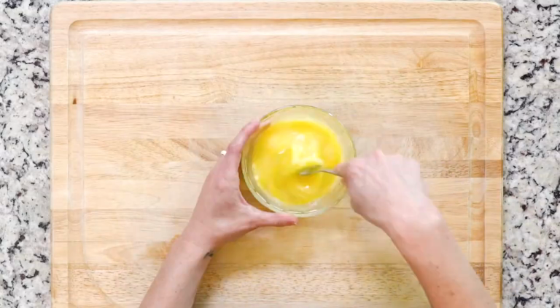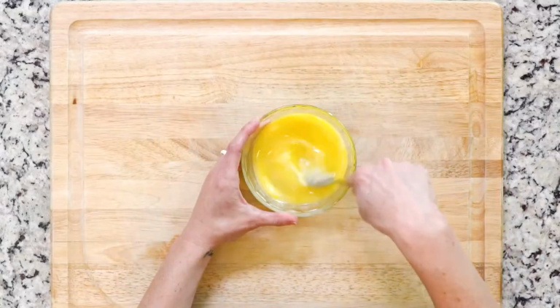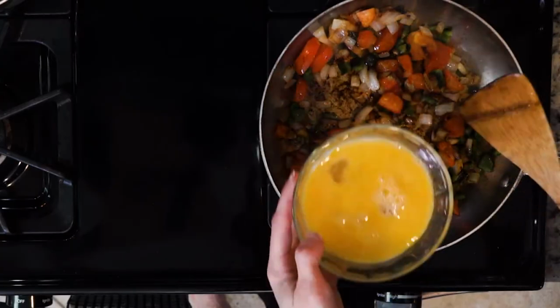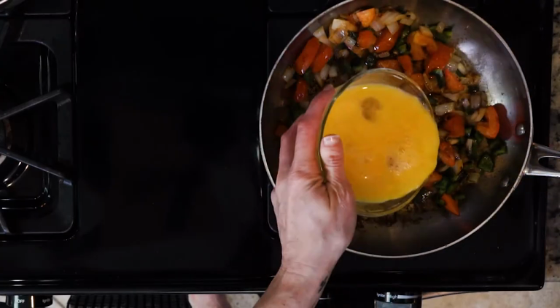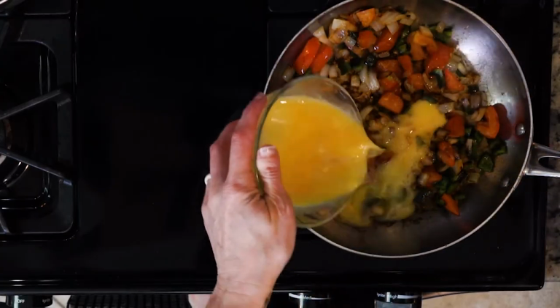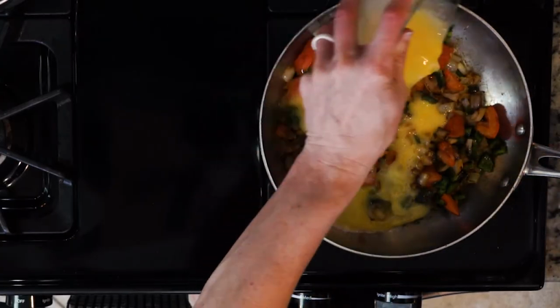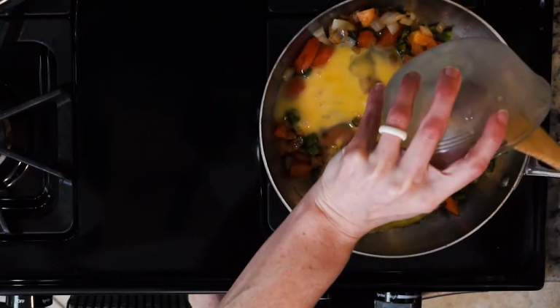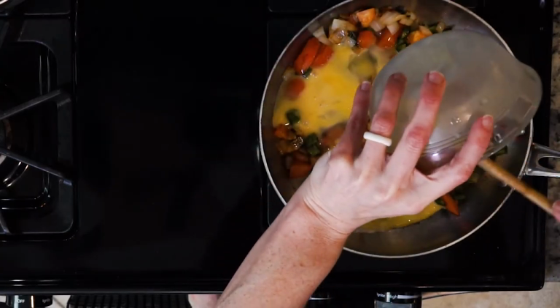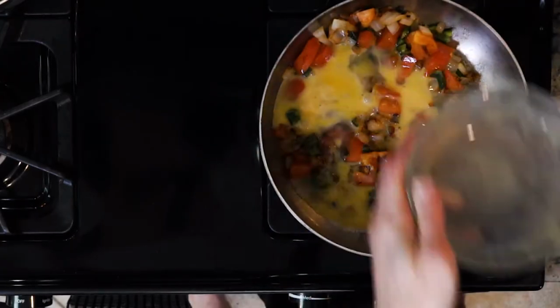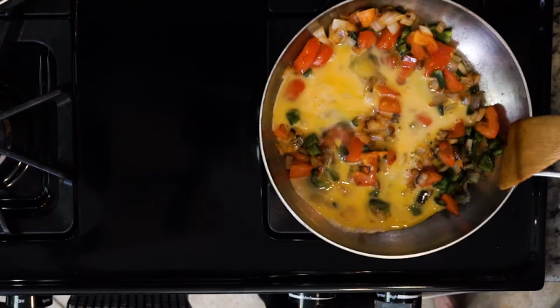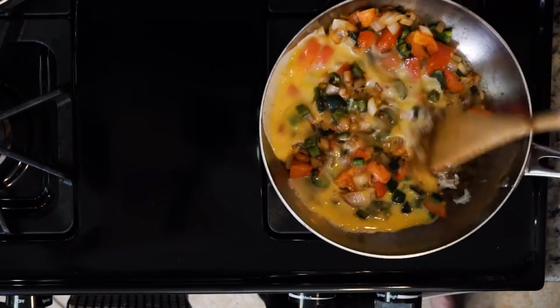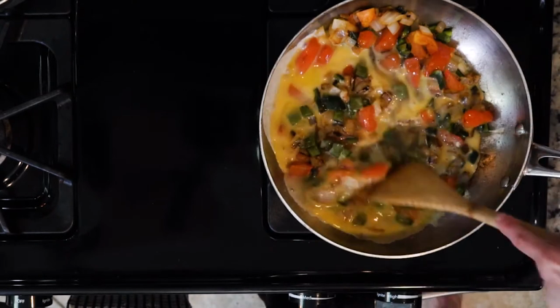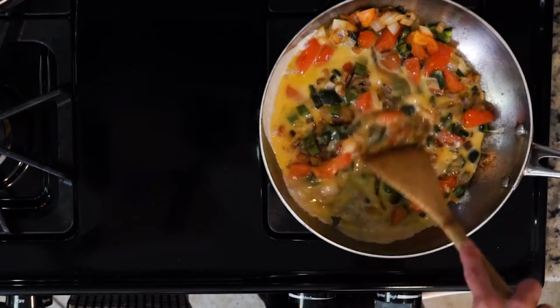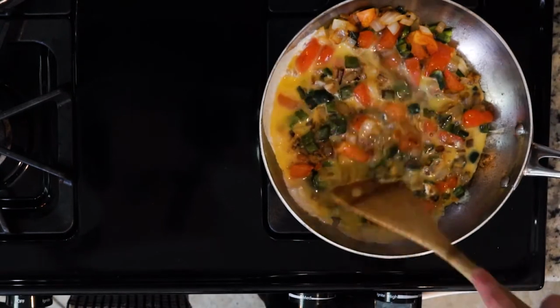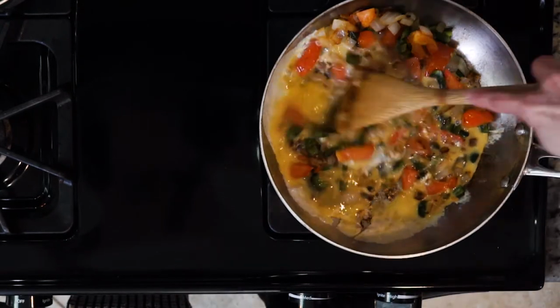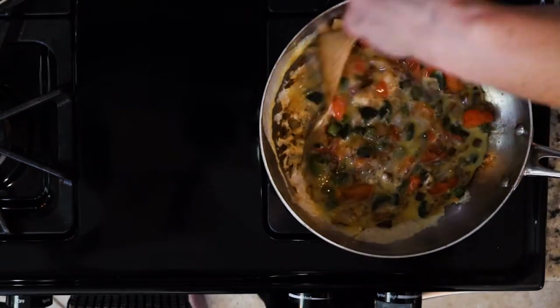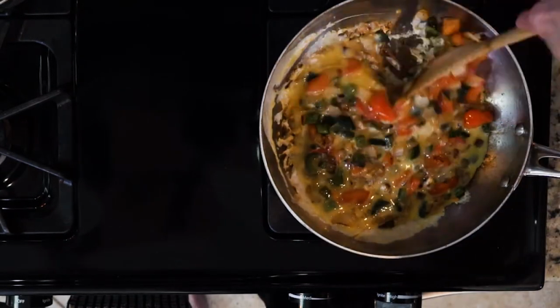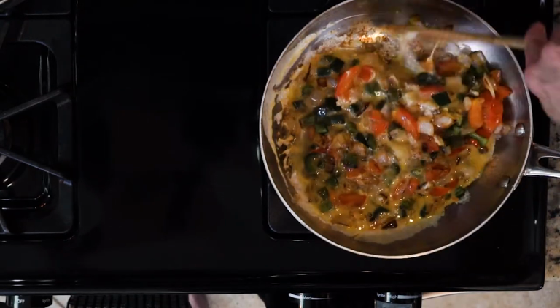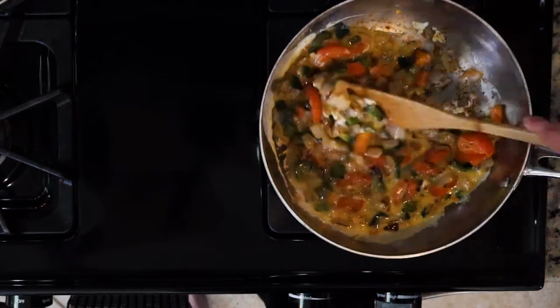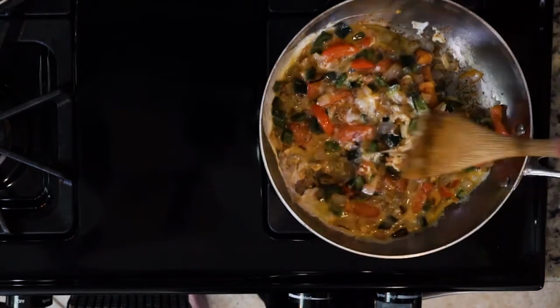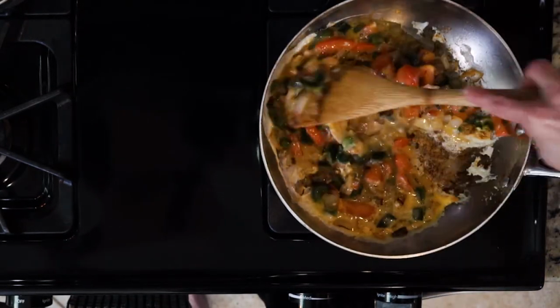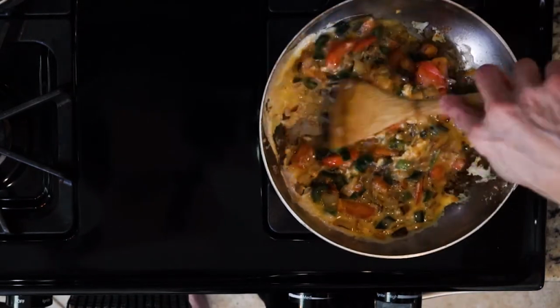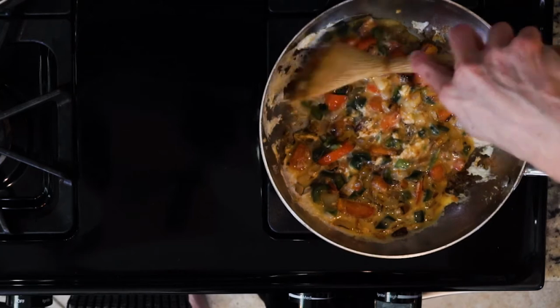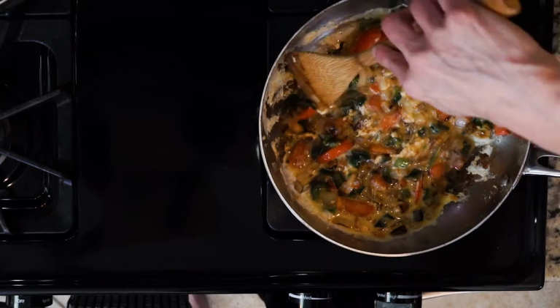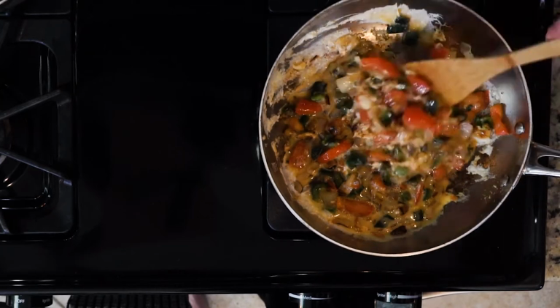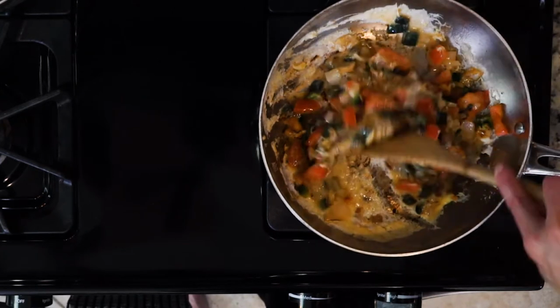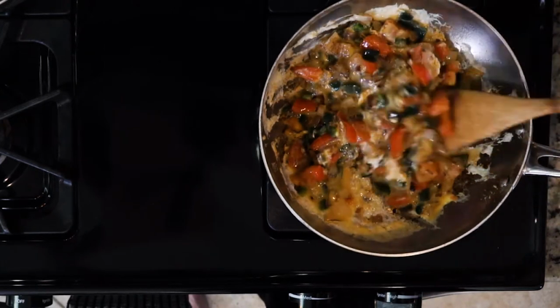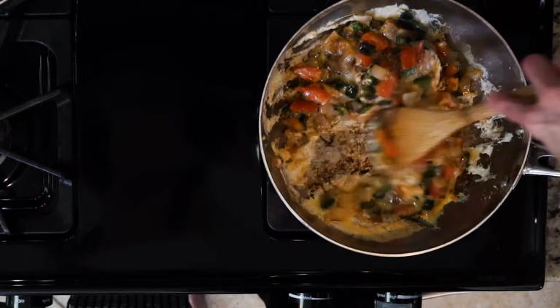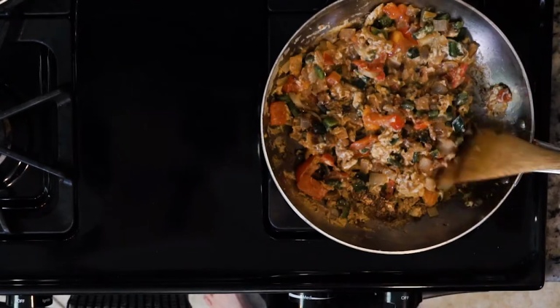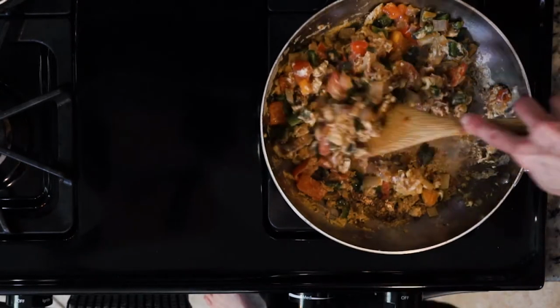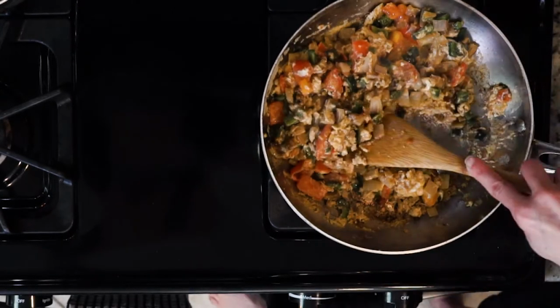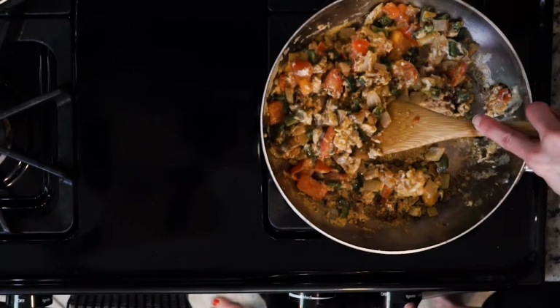Add the whisked eggs and mix around to scramble everything together. Move it all around gently for about three minutes or until the eggs are cooked. You want the eggs to still be a little wet when you turn off the heat.